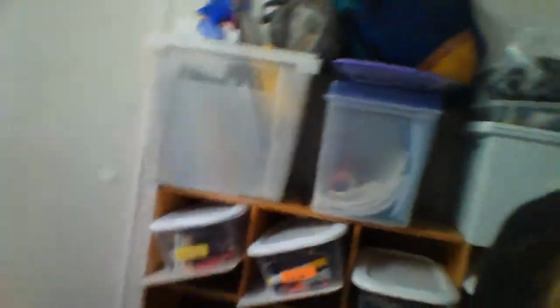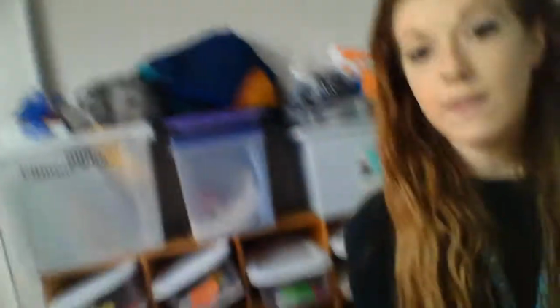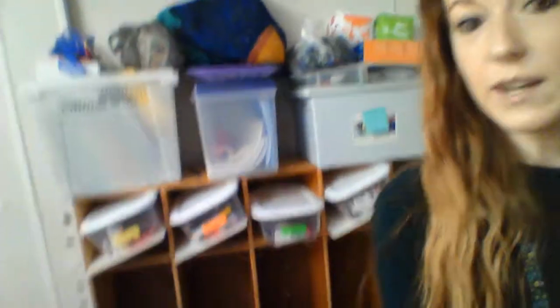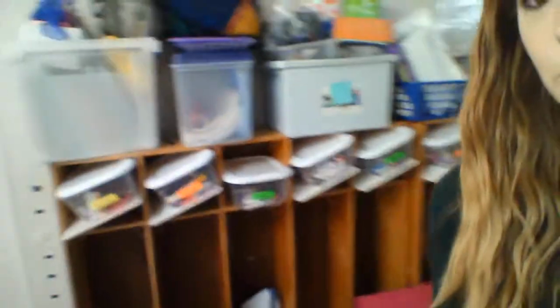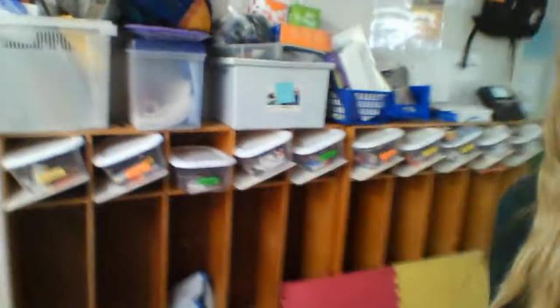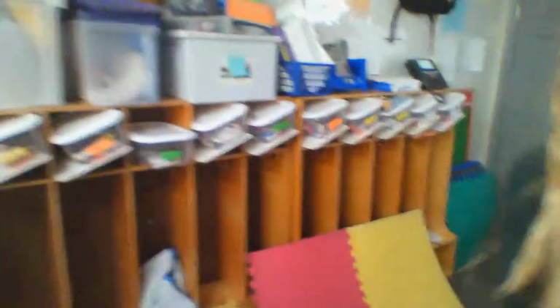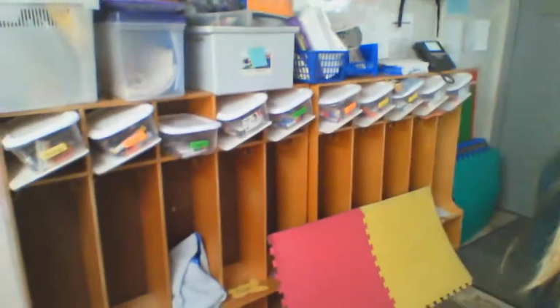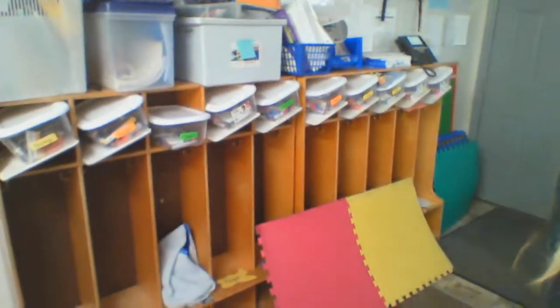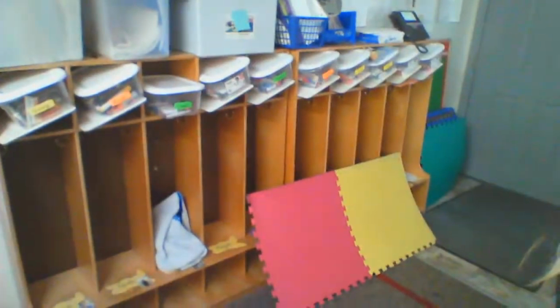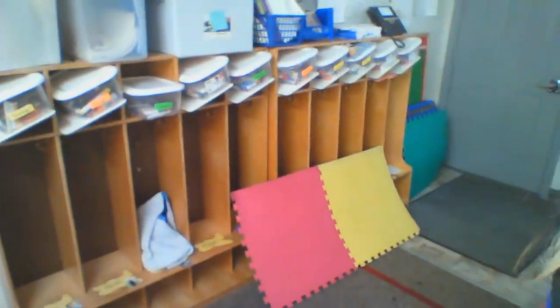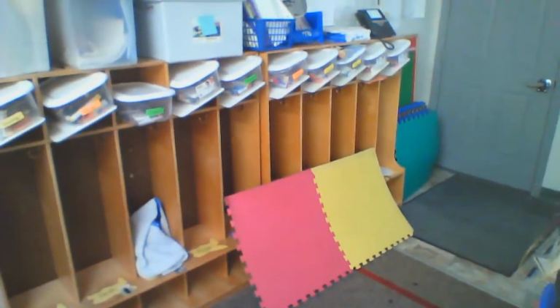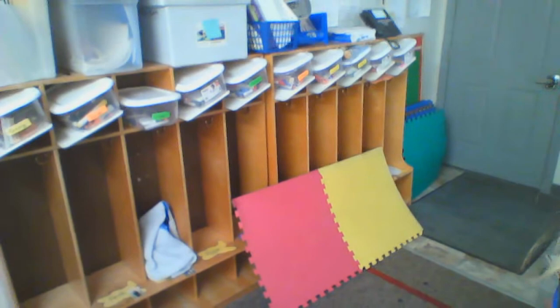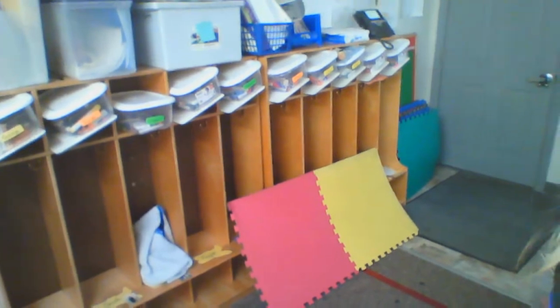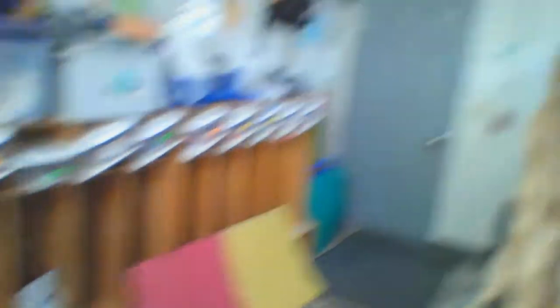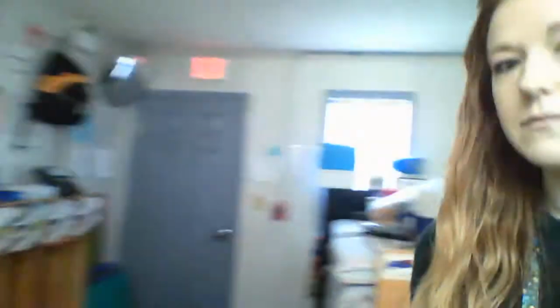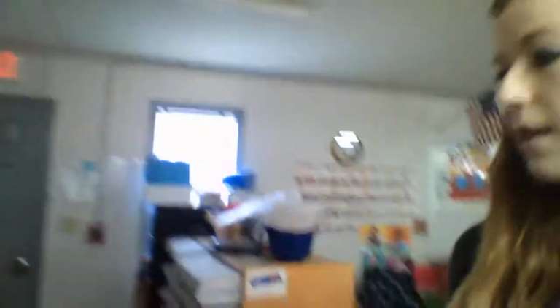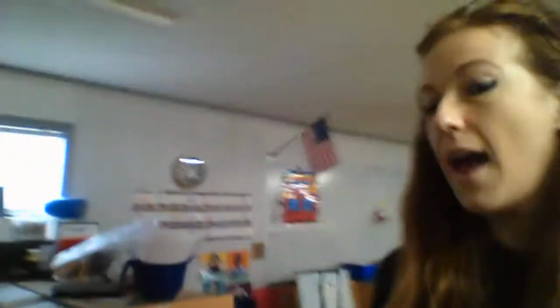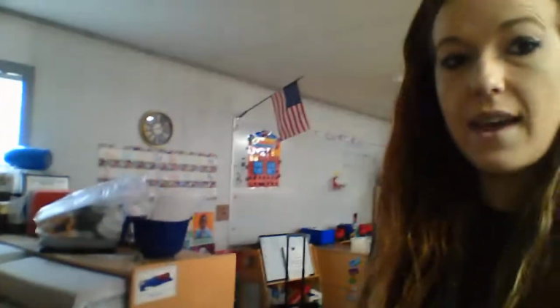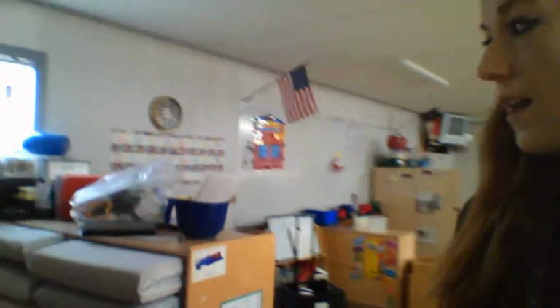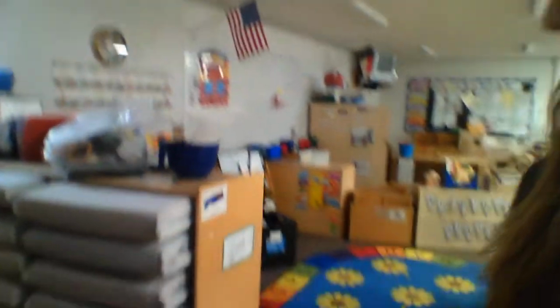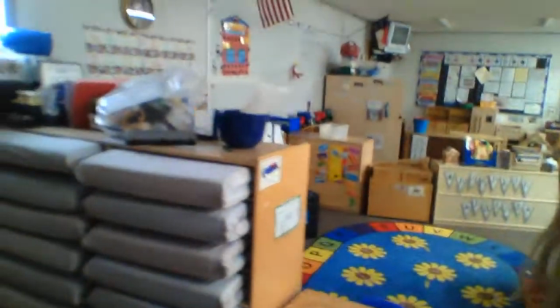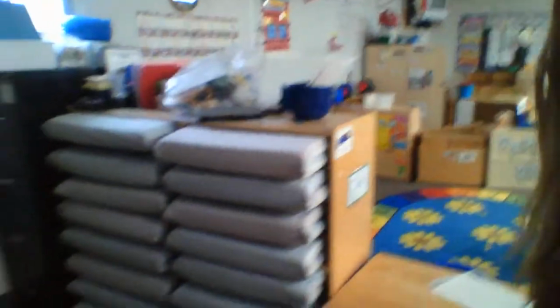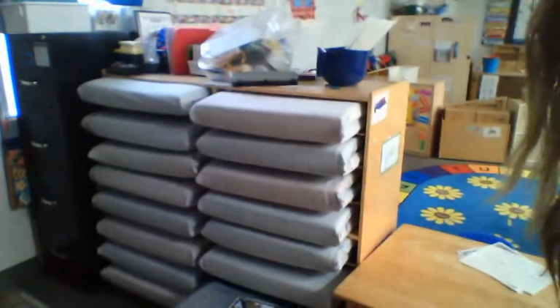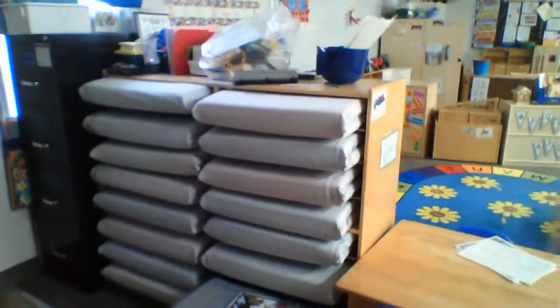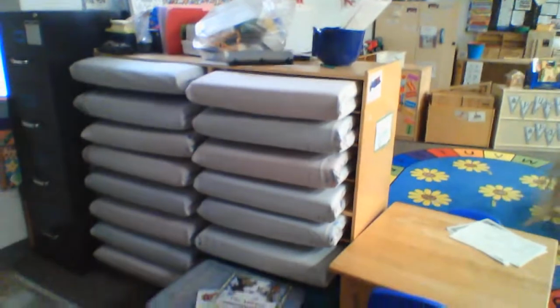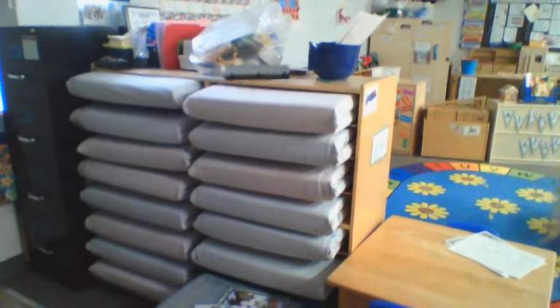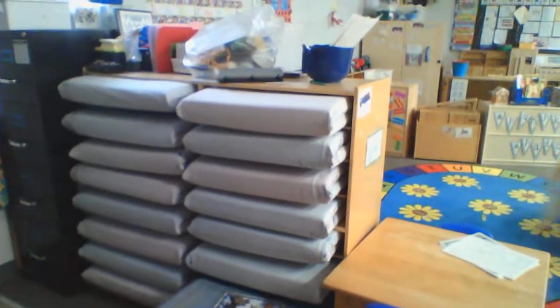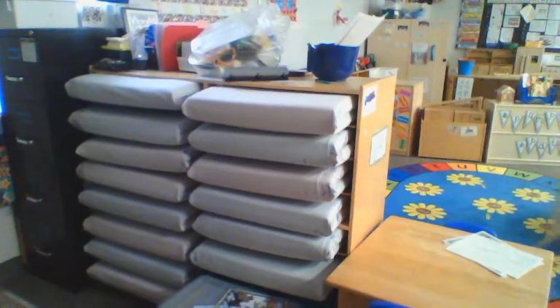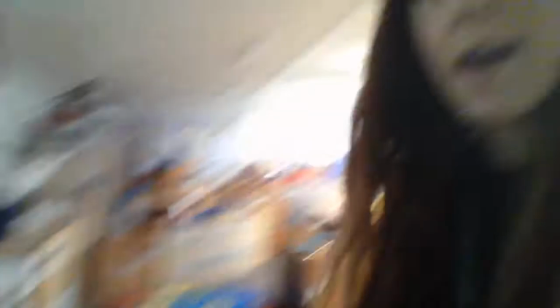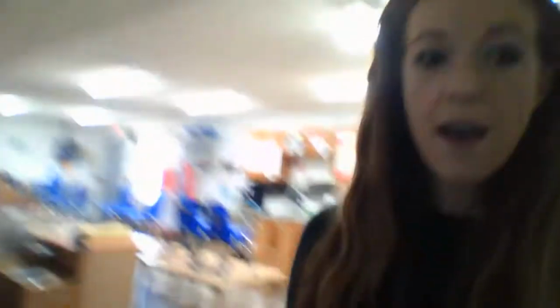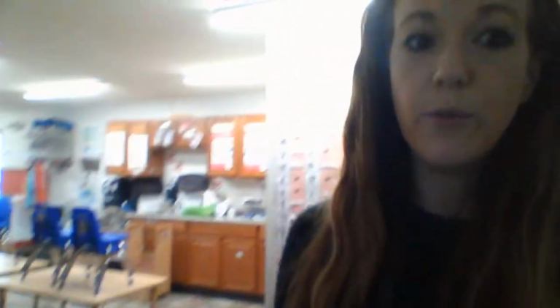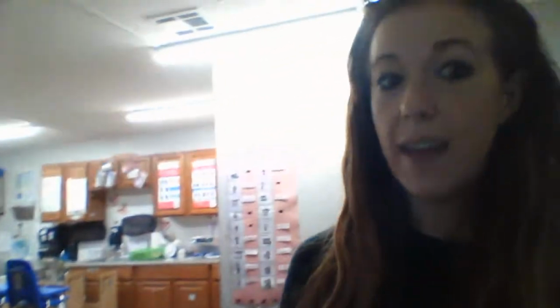Over here, we've got some more cubbies that some of our friends use. And then we've got our mats, because we take a nap at school every day.